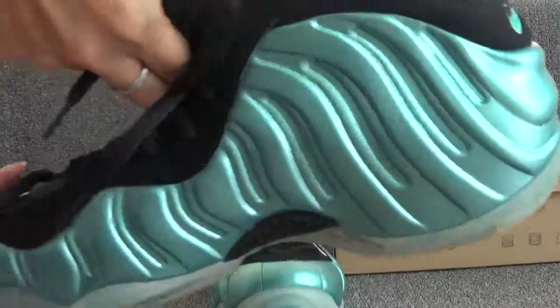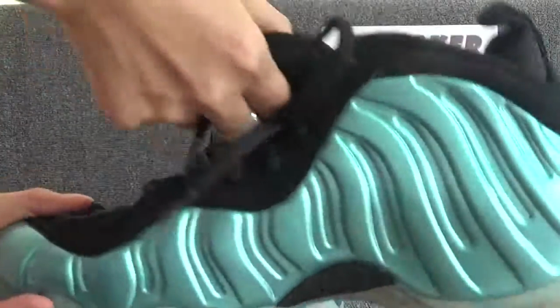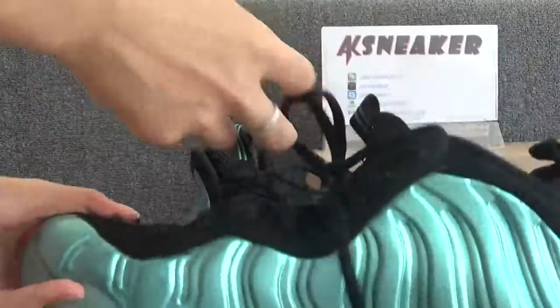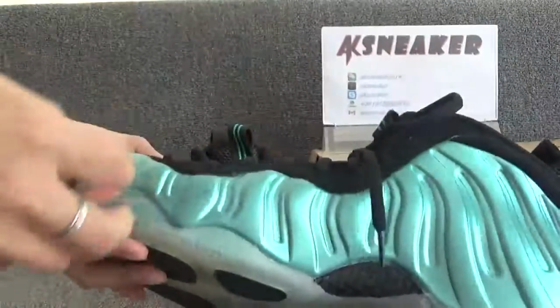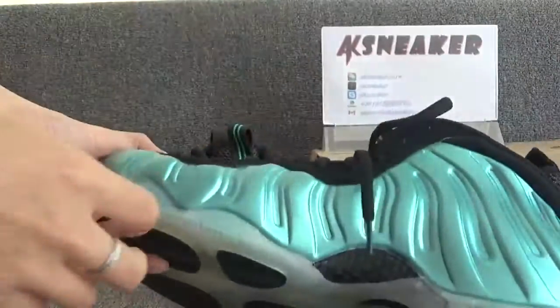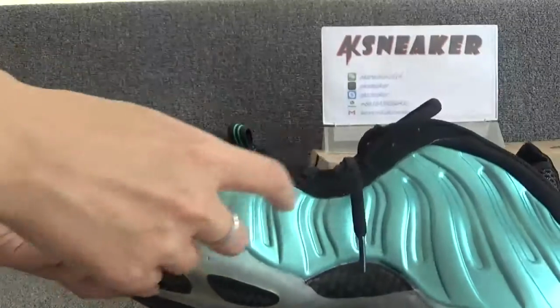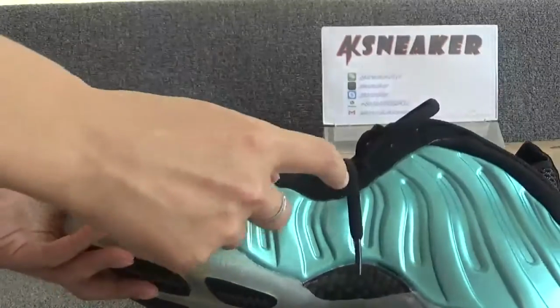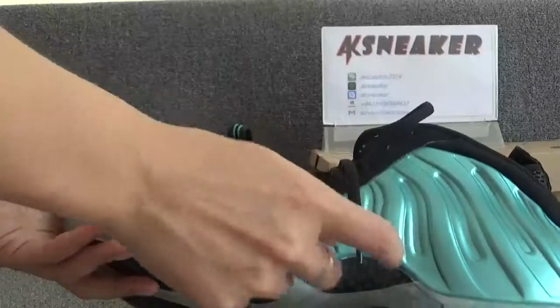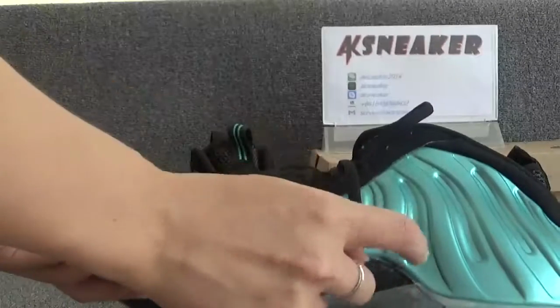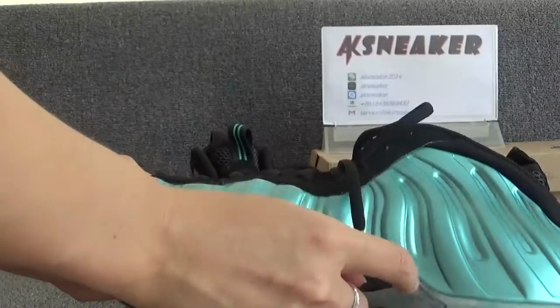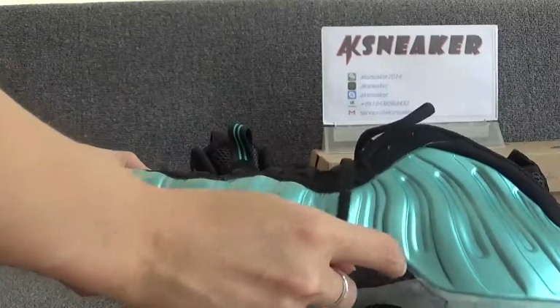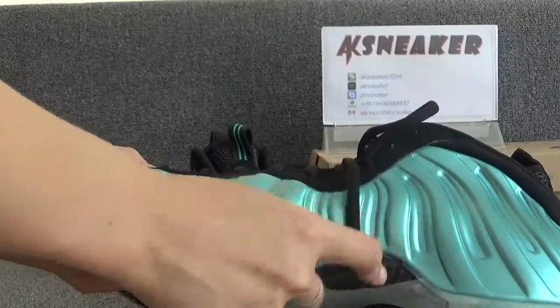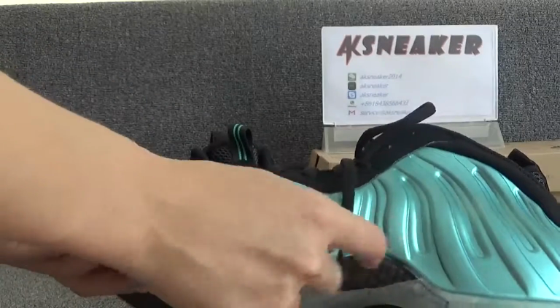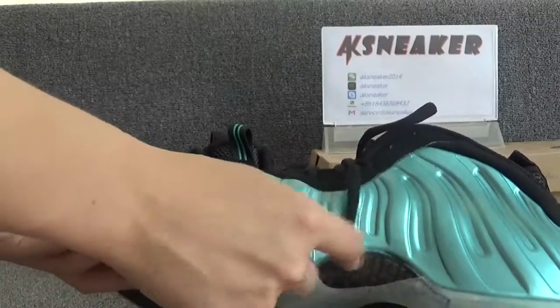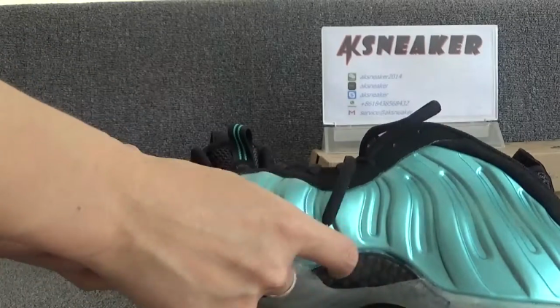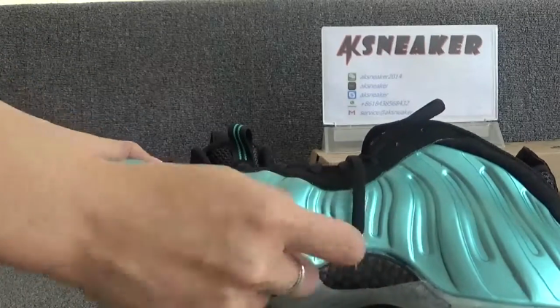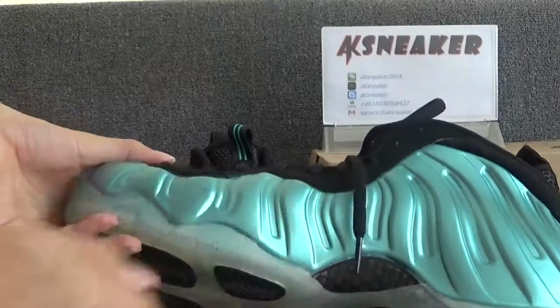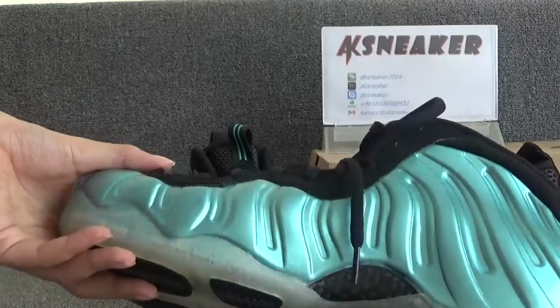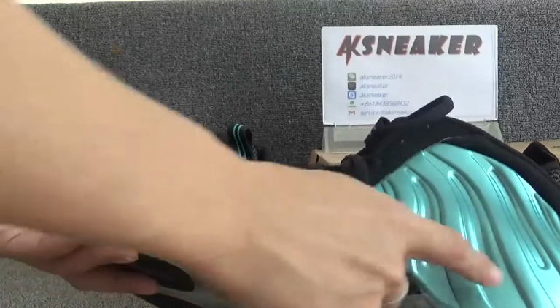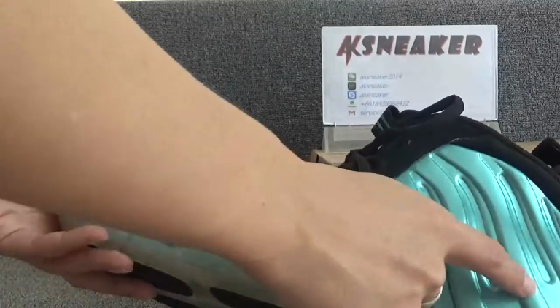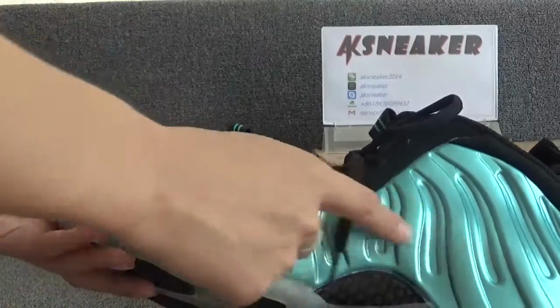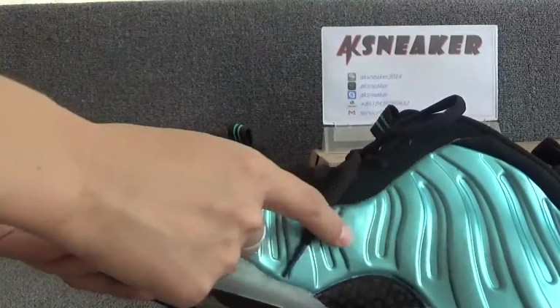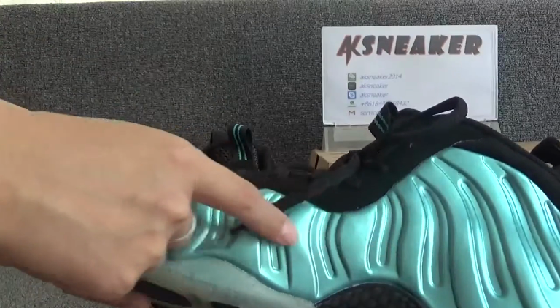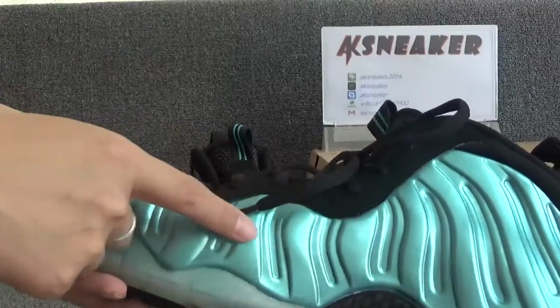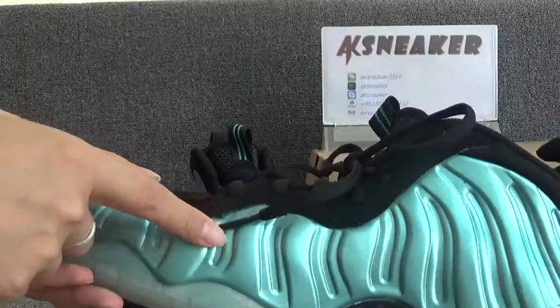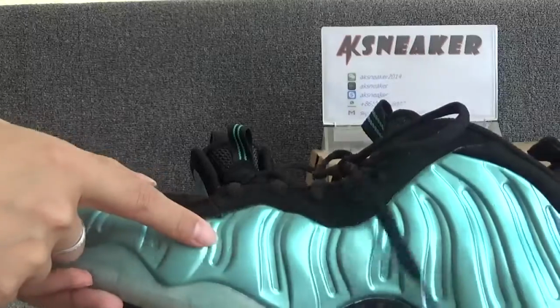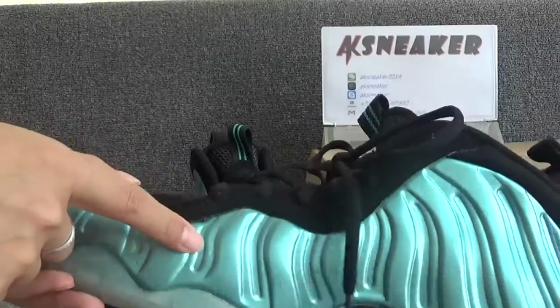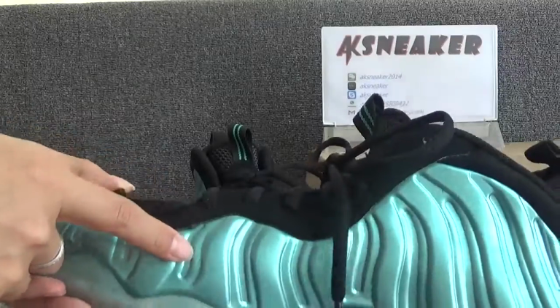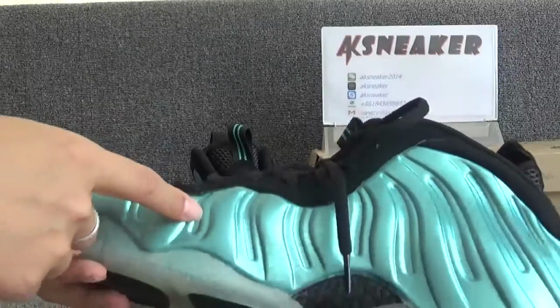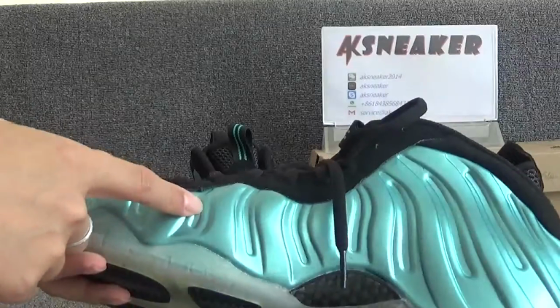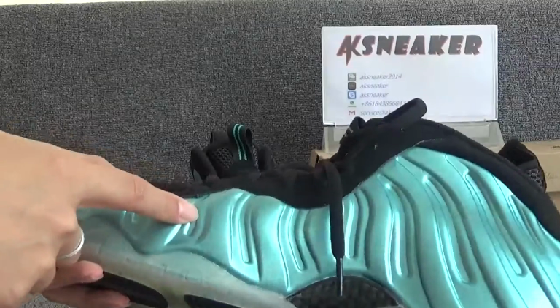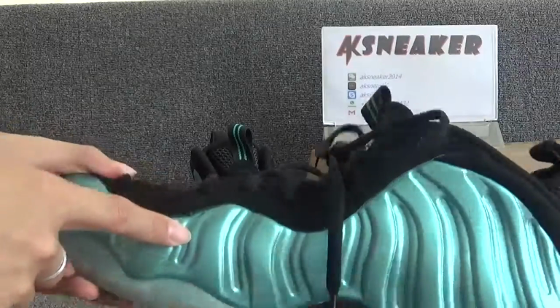Let's look at this side. You can also see the carbon fiber, and you can see the Zephyrus pattern on the surface of the shoes.